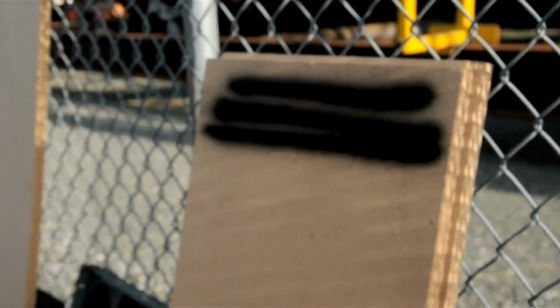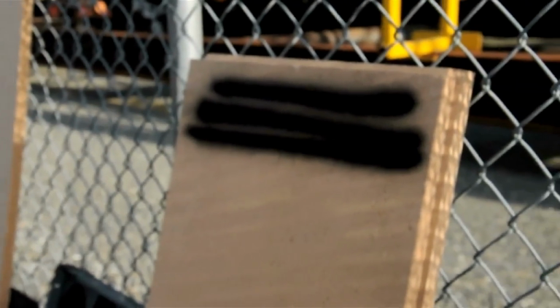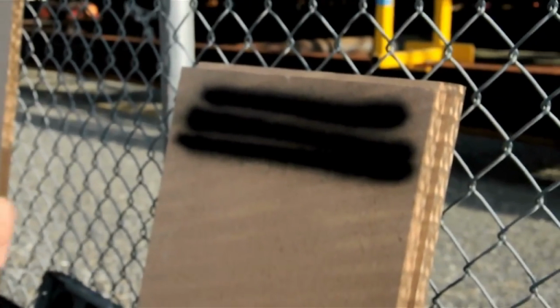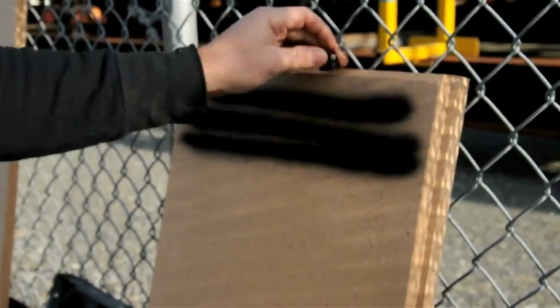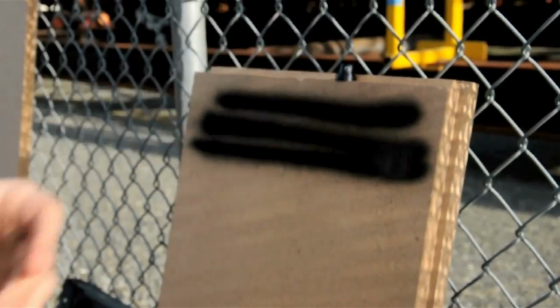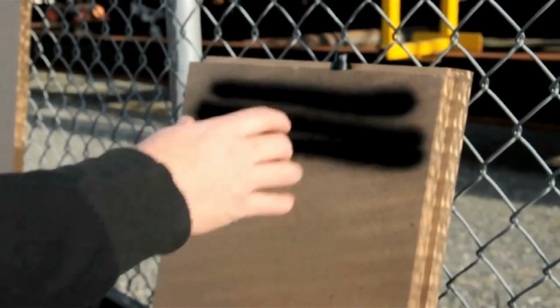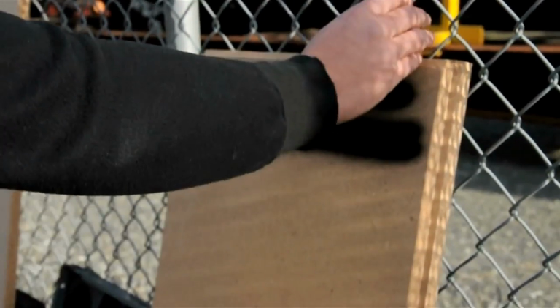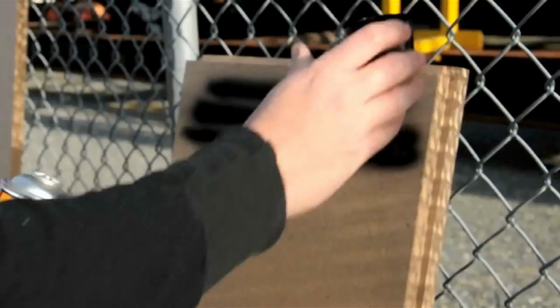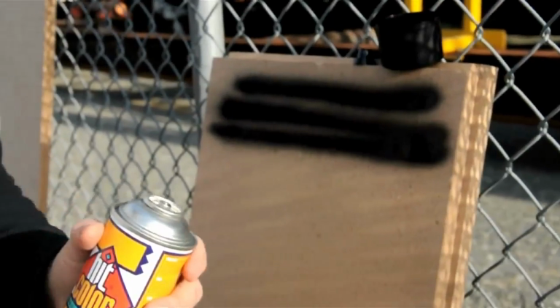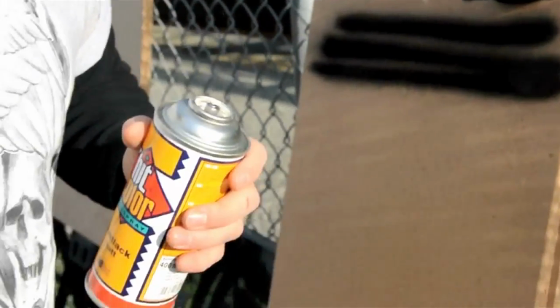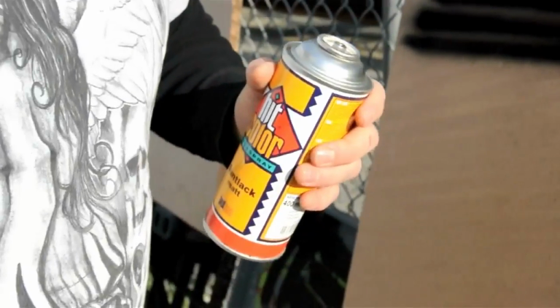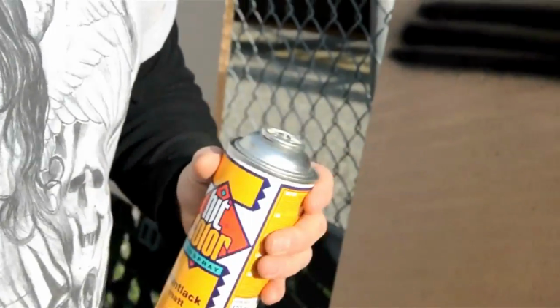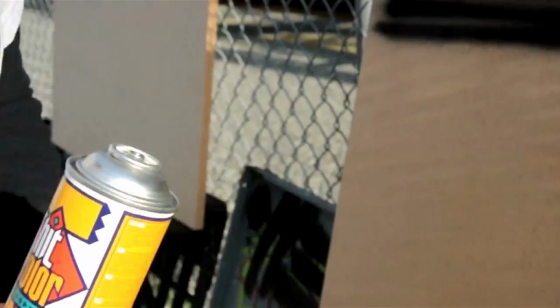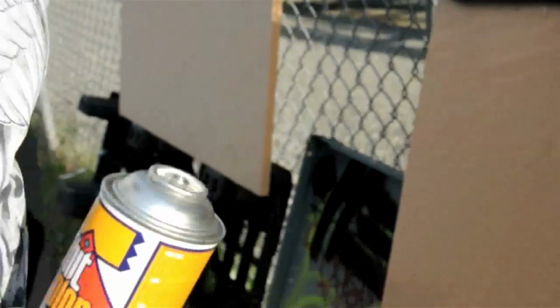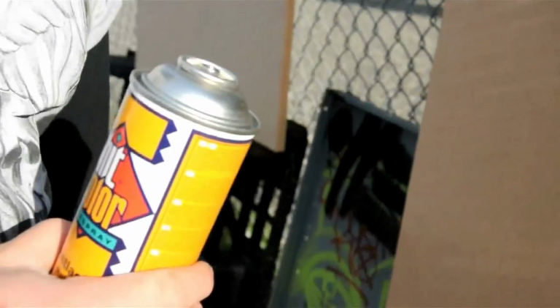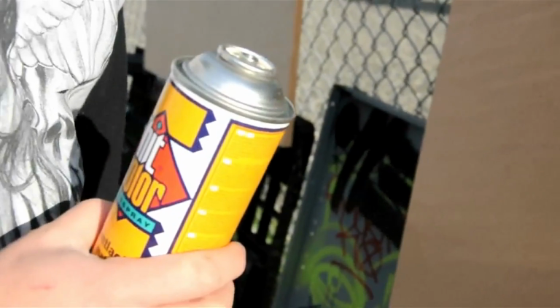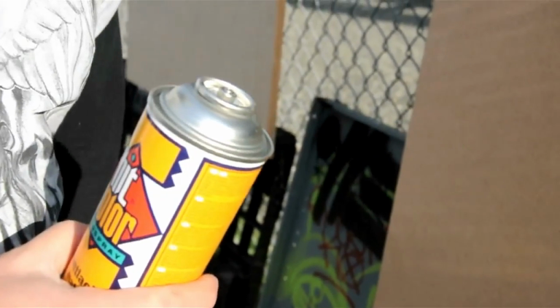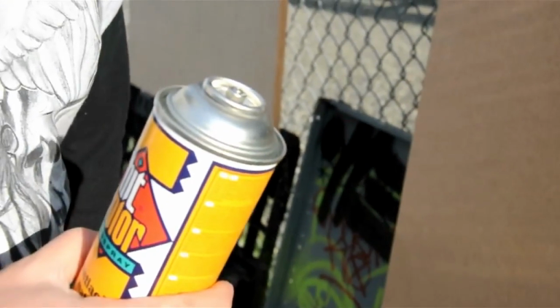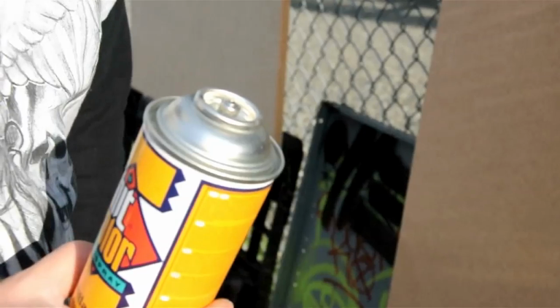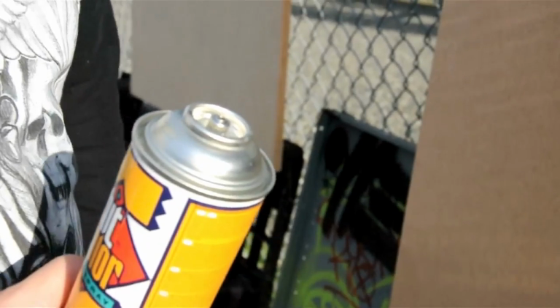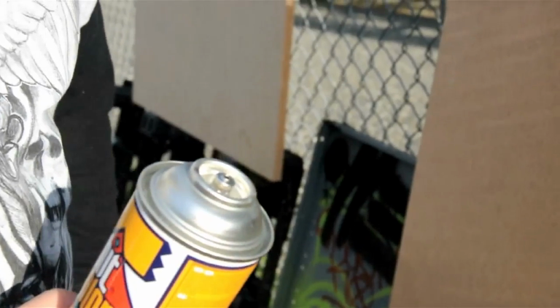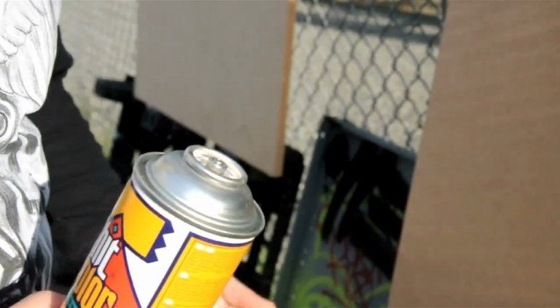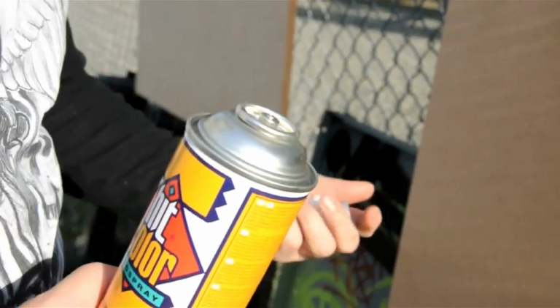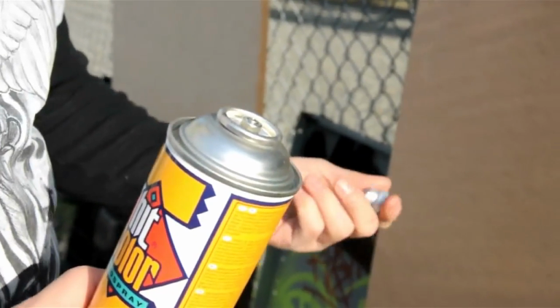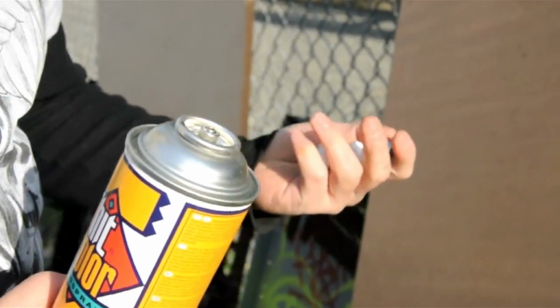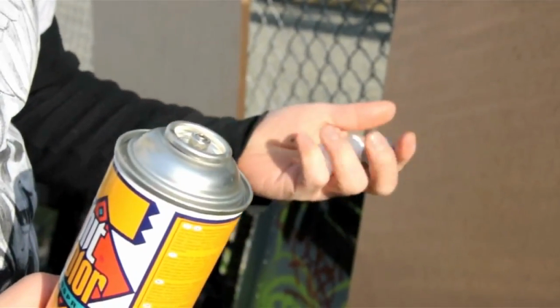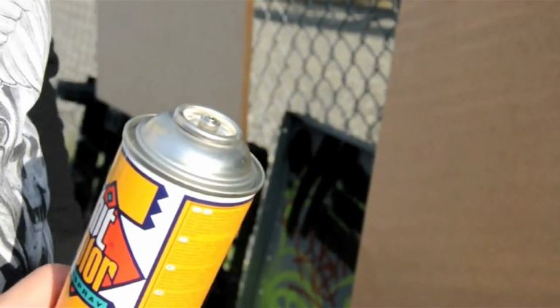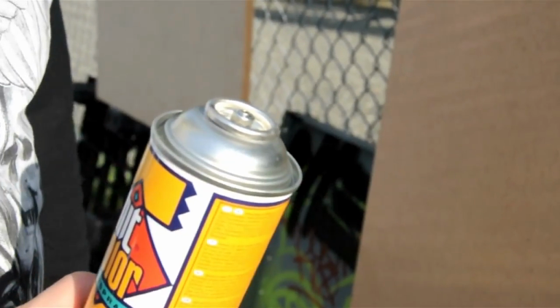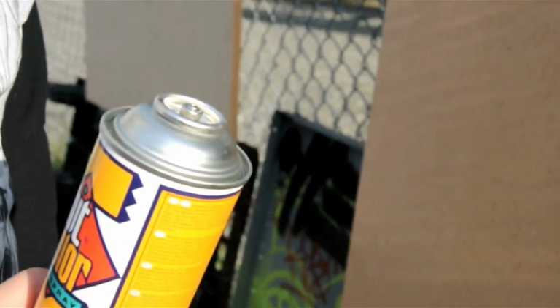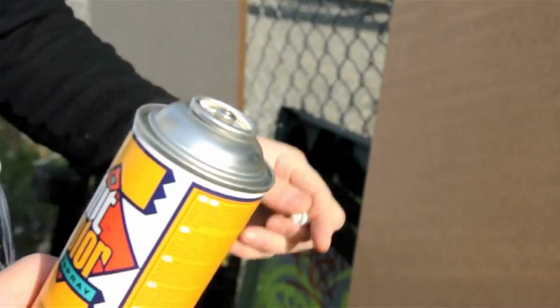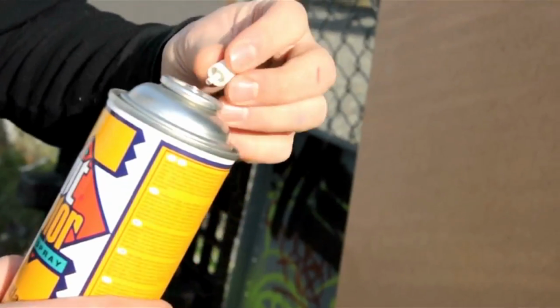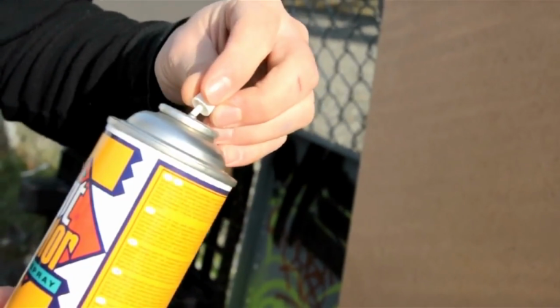Now if you want to step it up, like I recommend — obviously stock tips are good for some things, fading, catching scratch fills and whatever else — but if you really want to step it up, I definitely recommend putting like a New York Fat Cap or something on one of these.